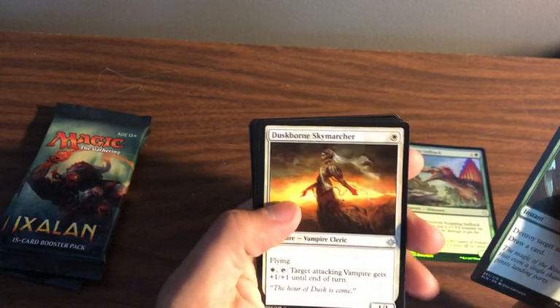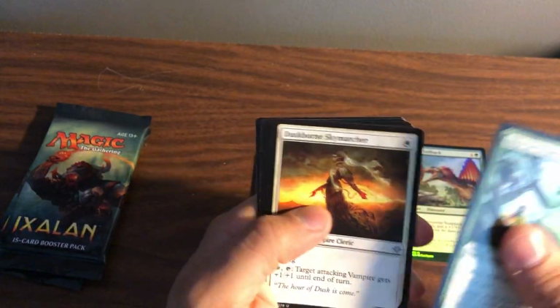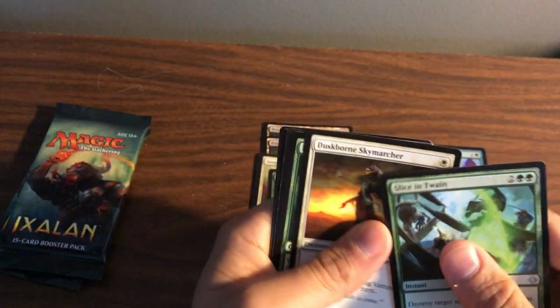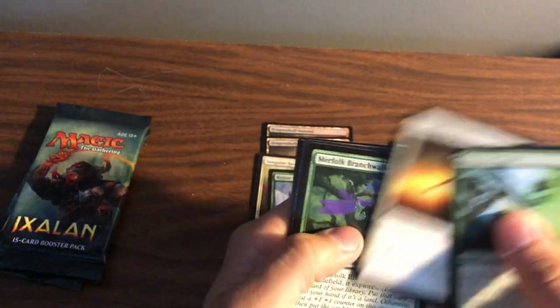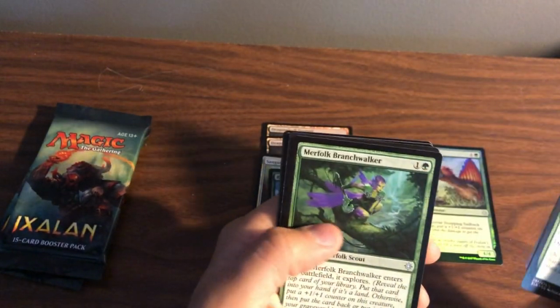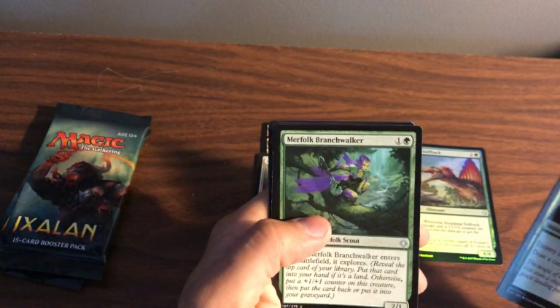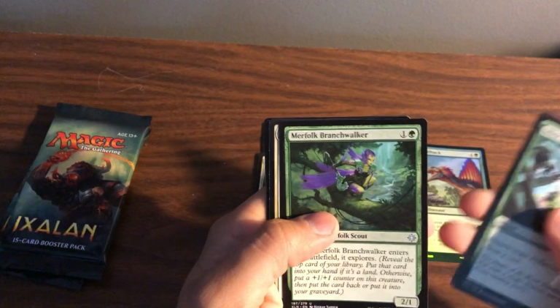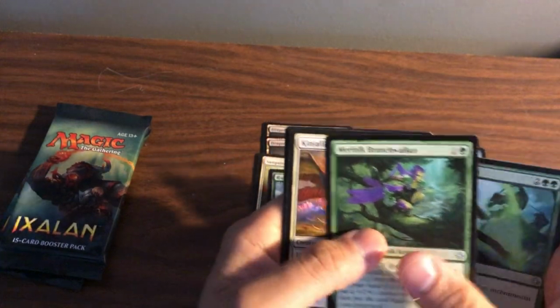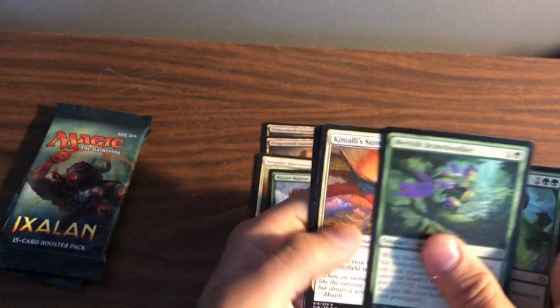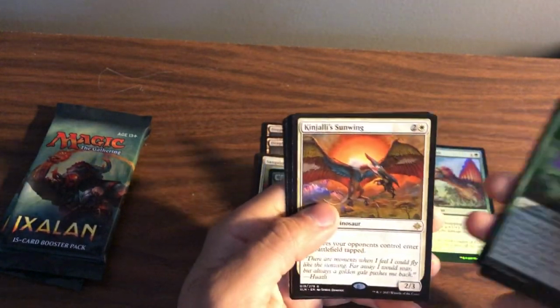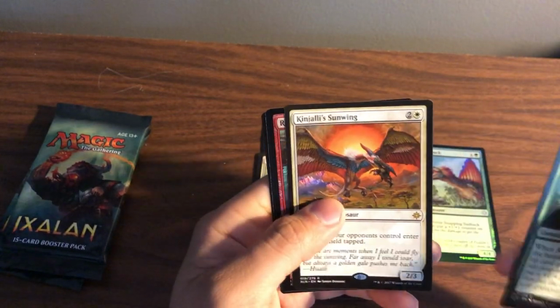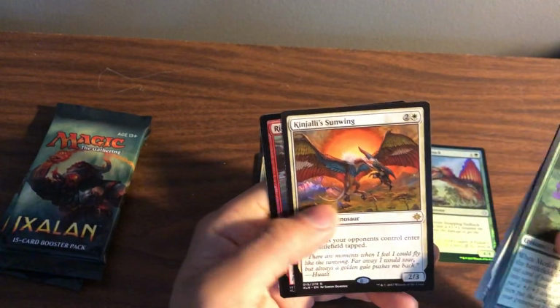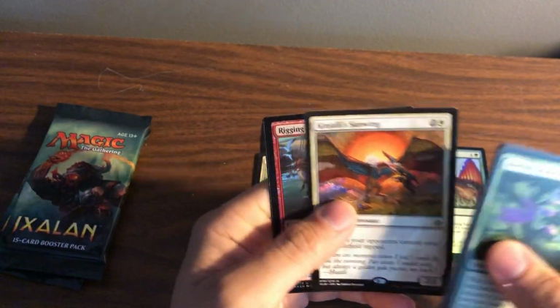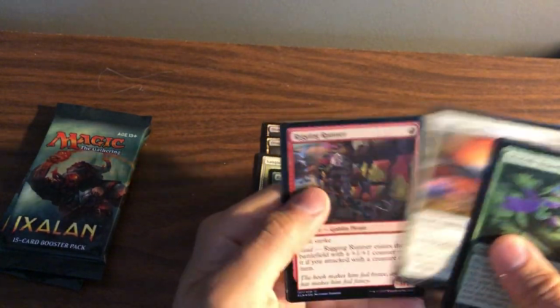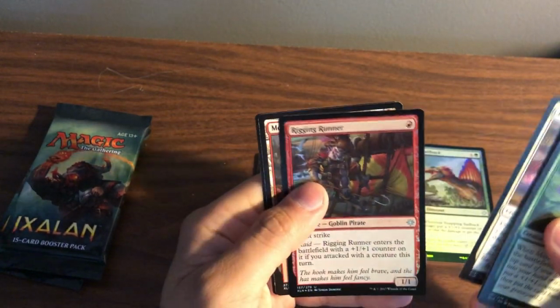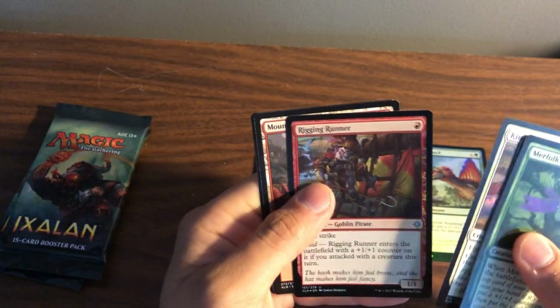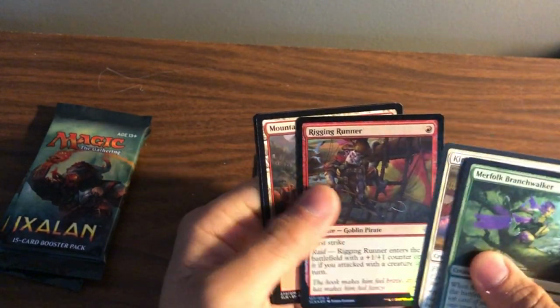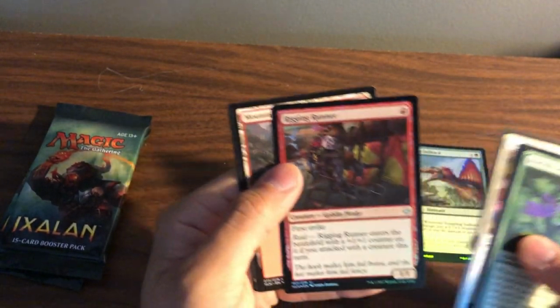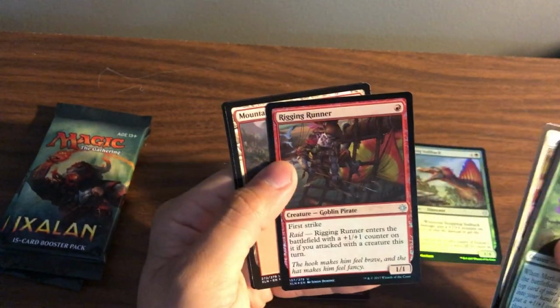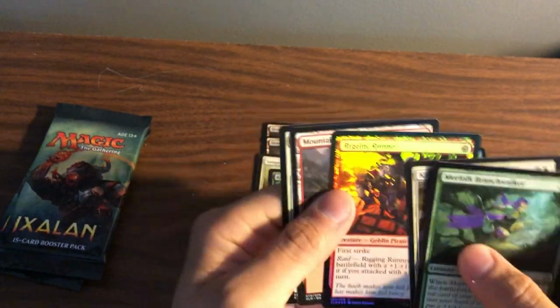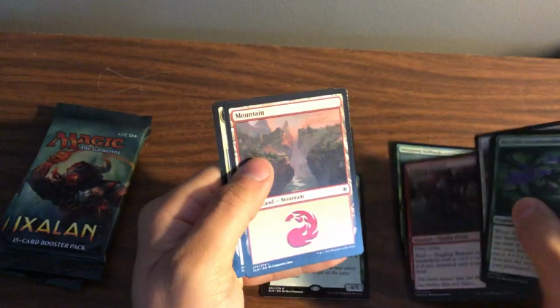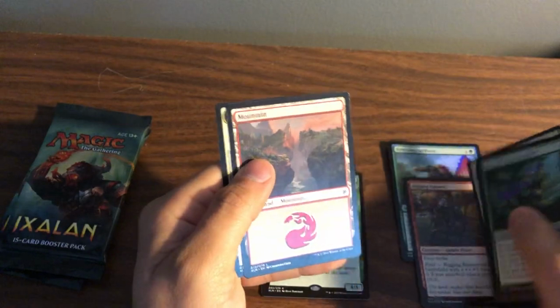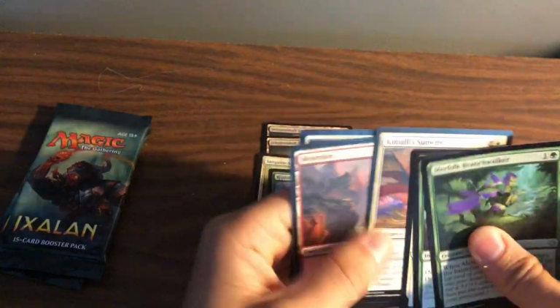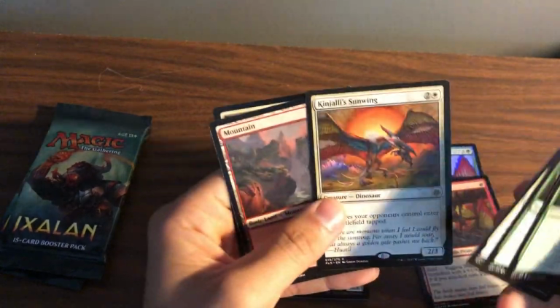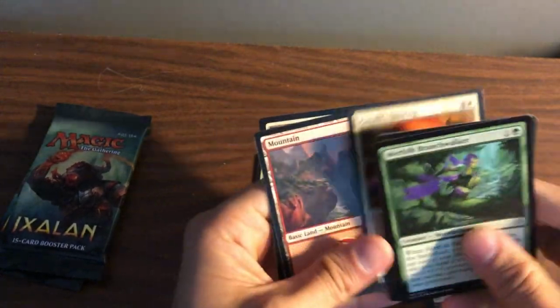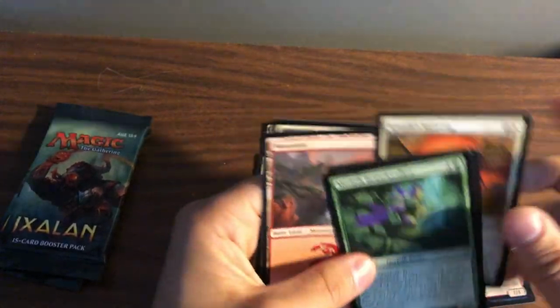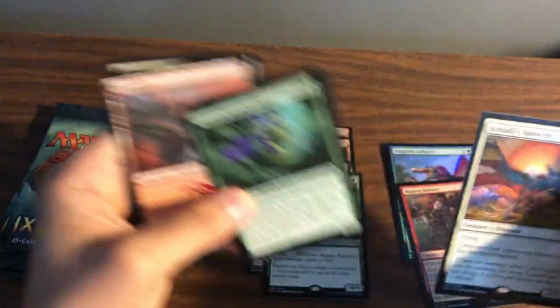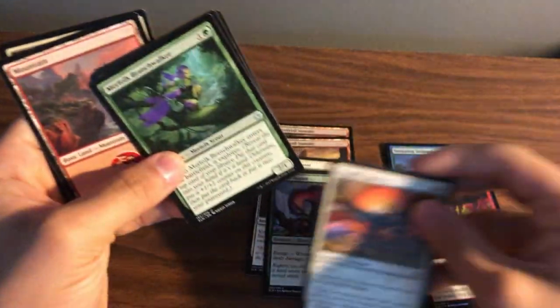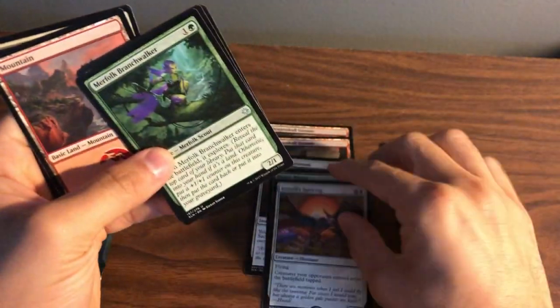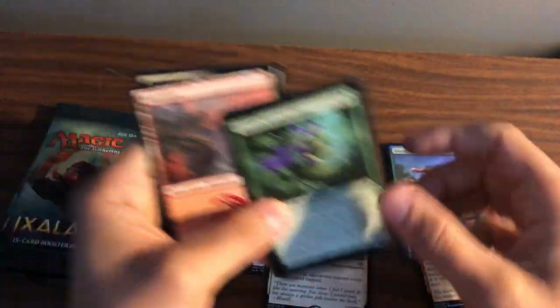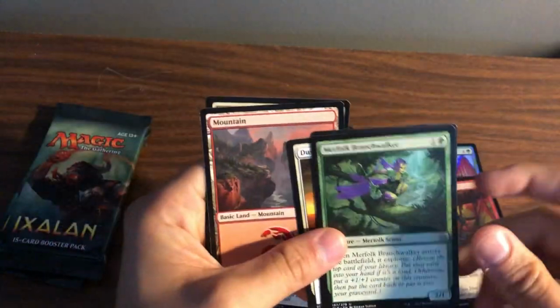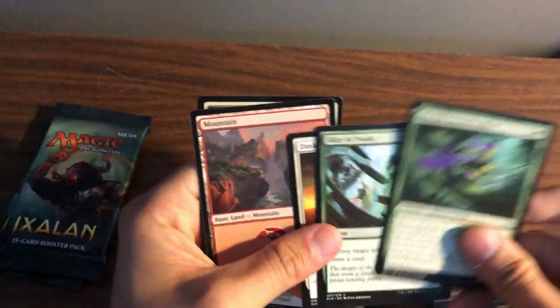Slice and Twain, Duskborn Sky Marcher, Merfolk Branchwalker — that's a good one — and Jolrael Sunwing with a Rigging Runner foil. I actually have another one of these that I picked up in a grab bag.